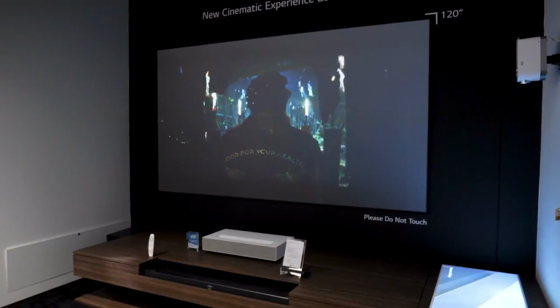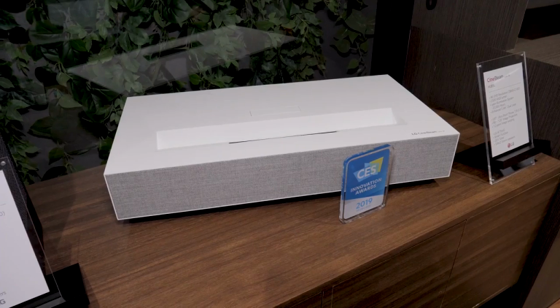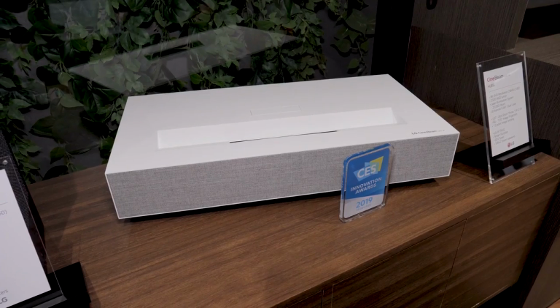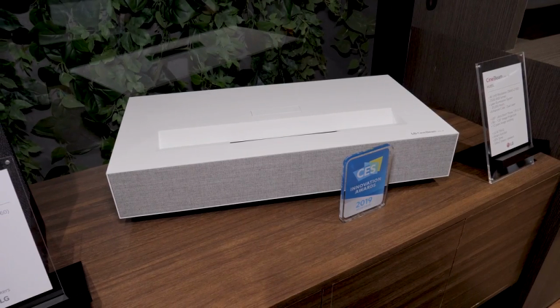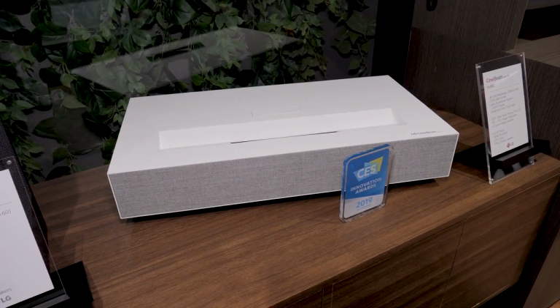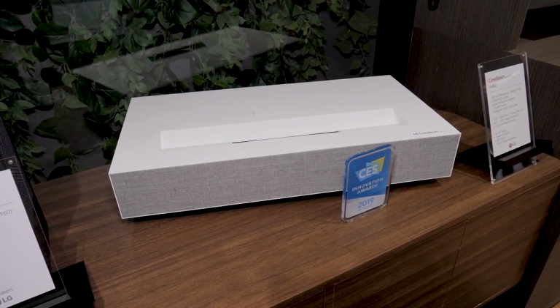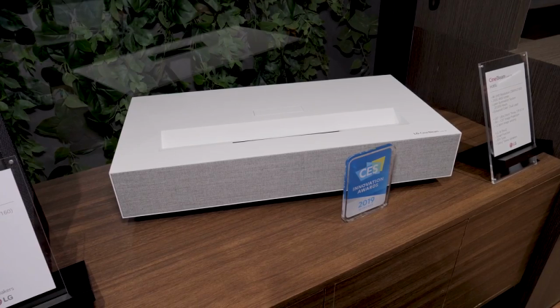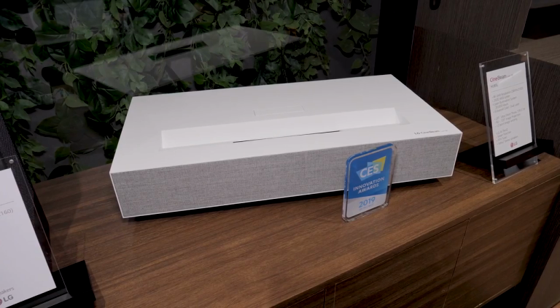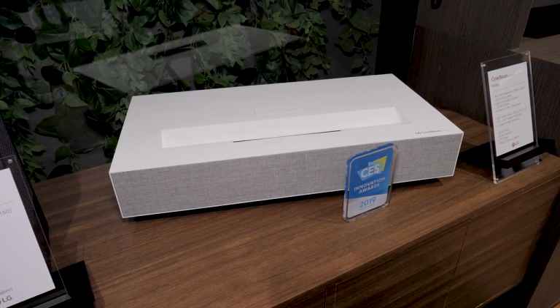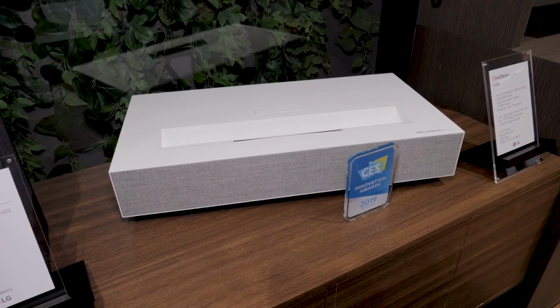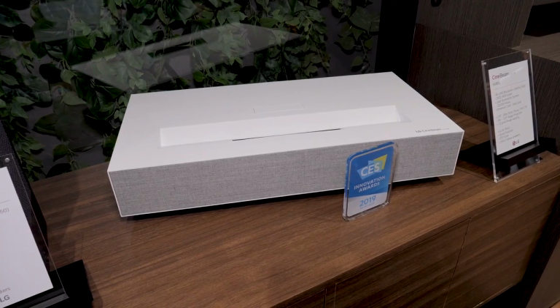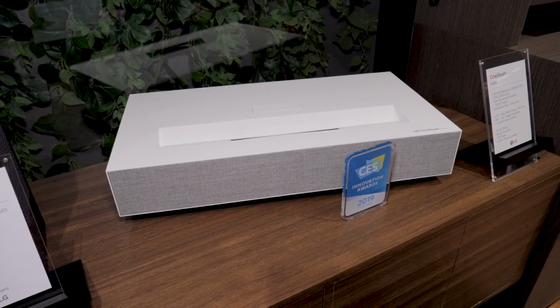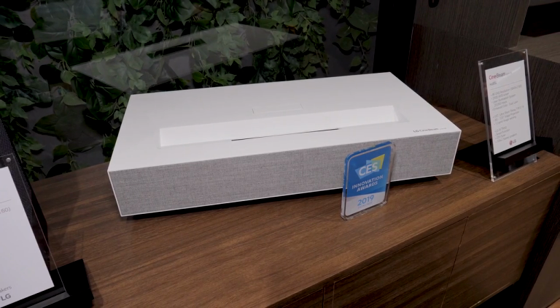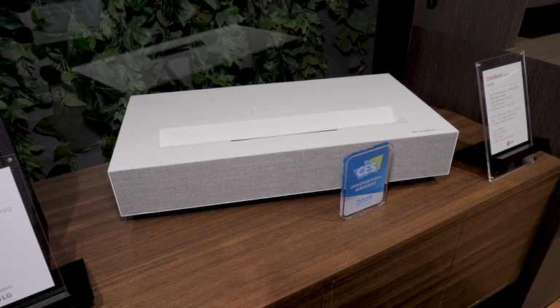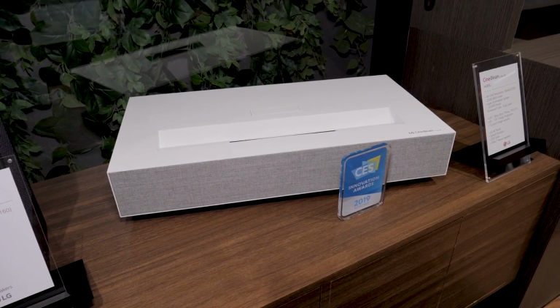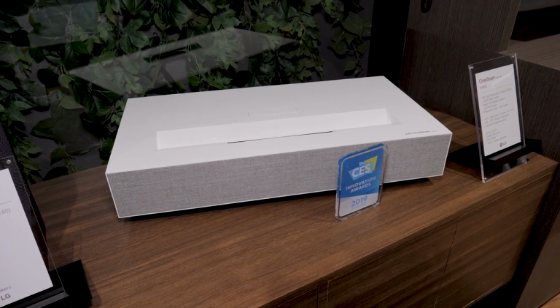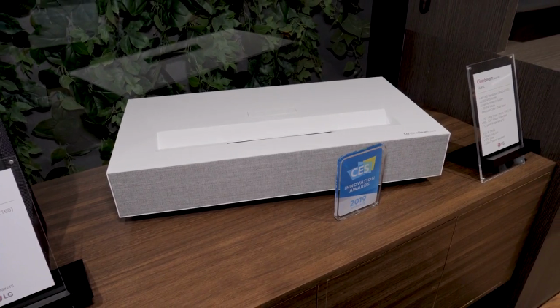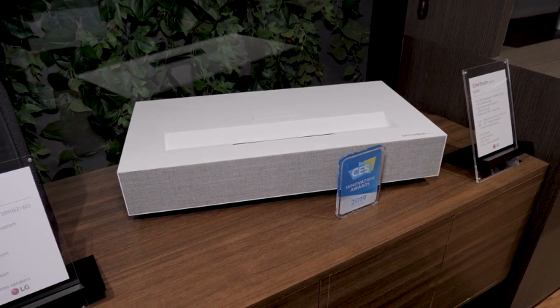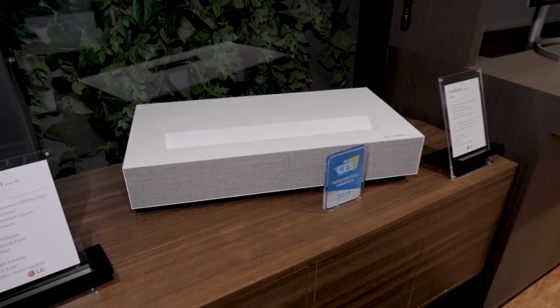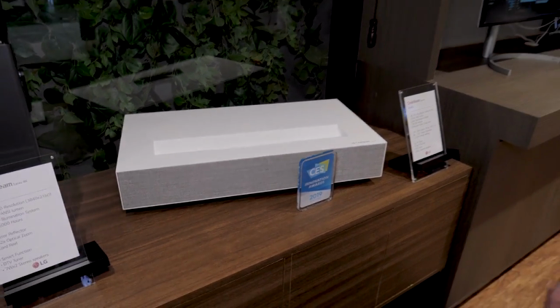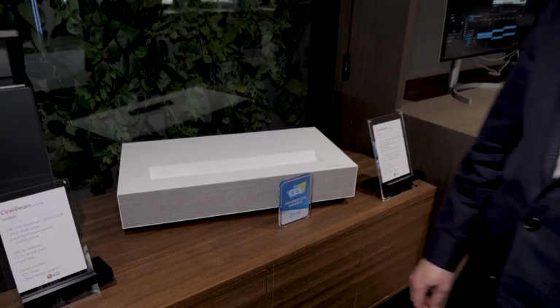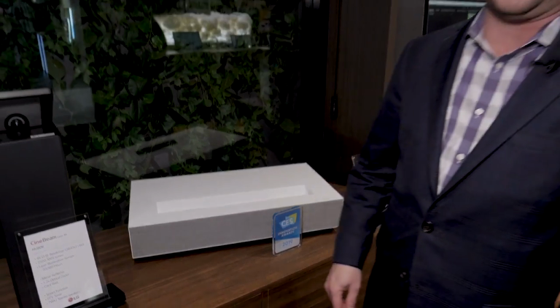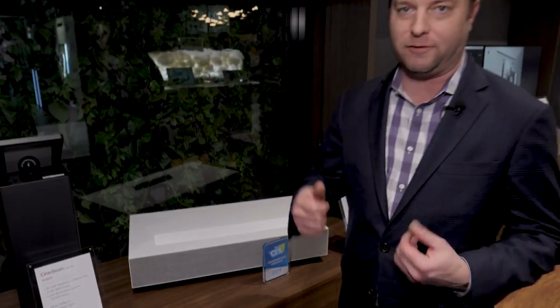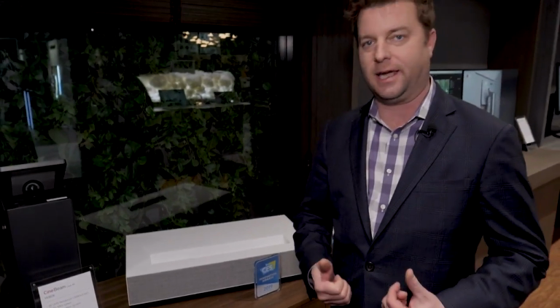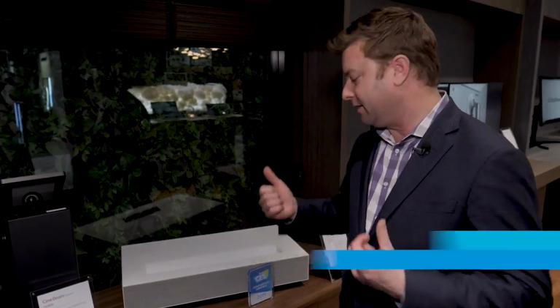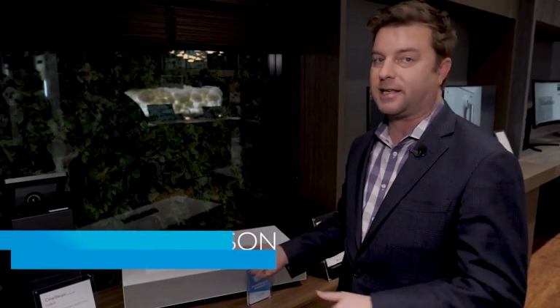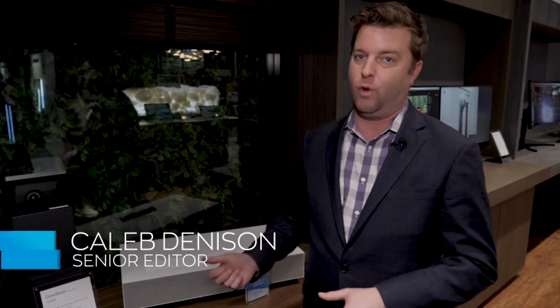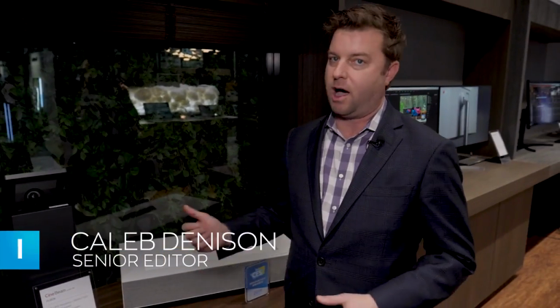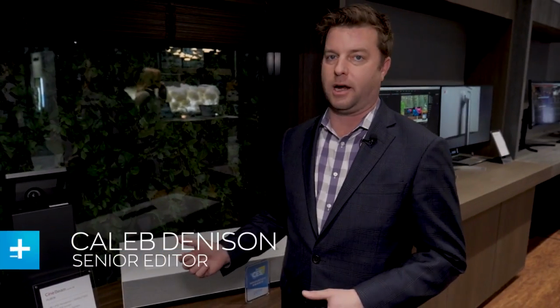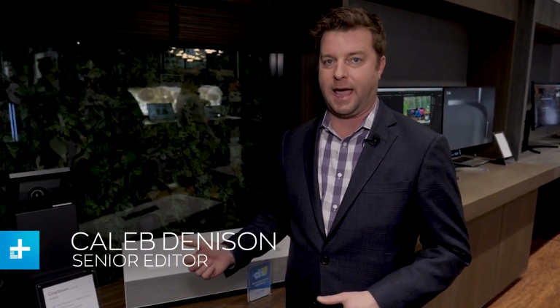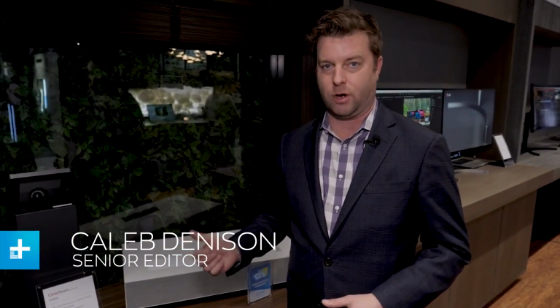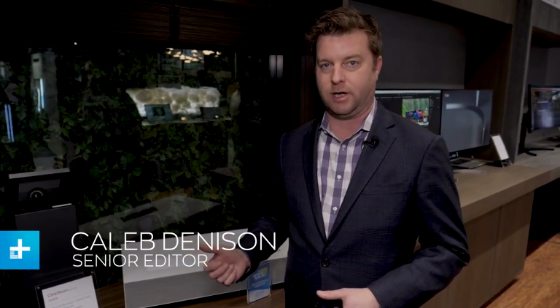What you're looking at right now is the LG Cinebeam HU85L. It is a dual laser 4K ultra short throw projector, and I have a feeling that this is going to be one of the hotter products at the show this year.